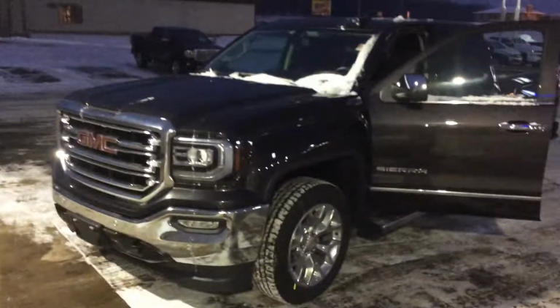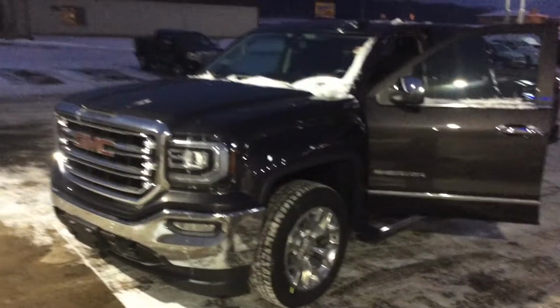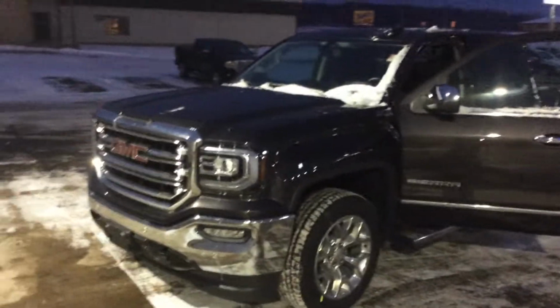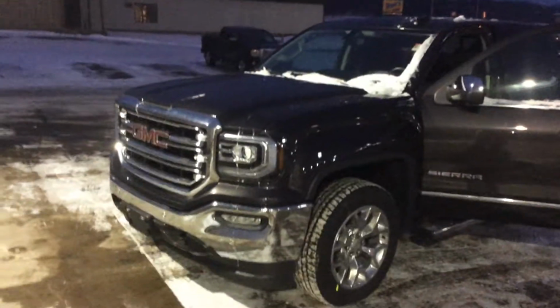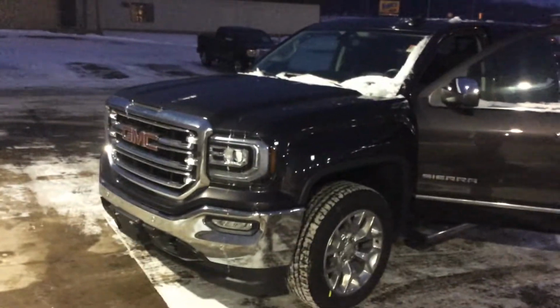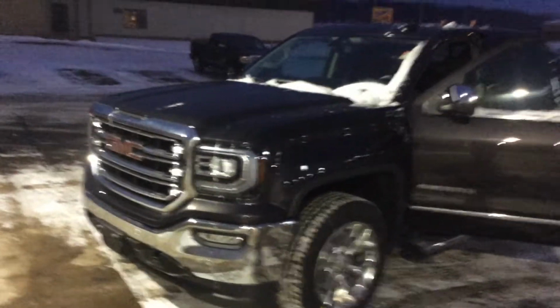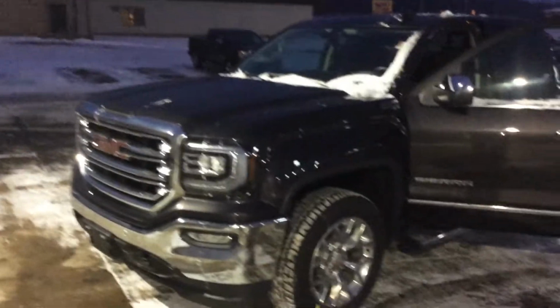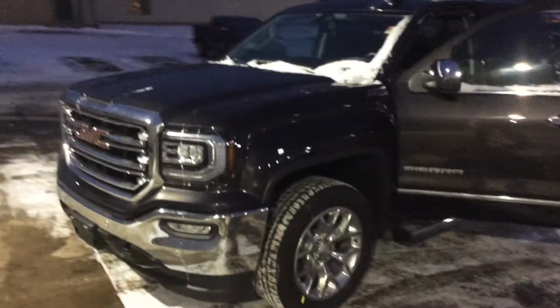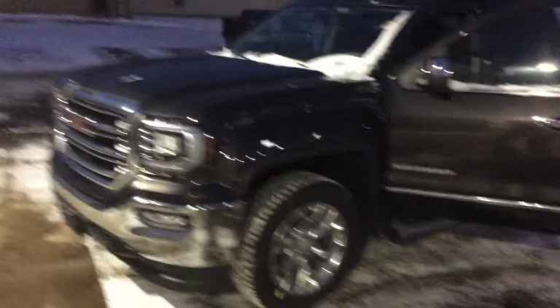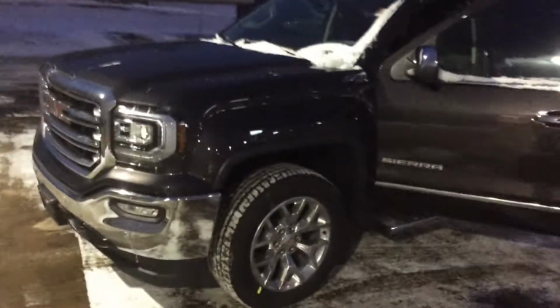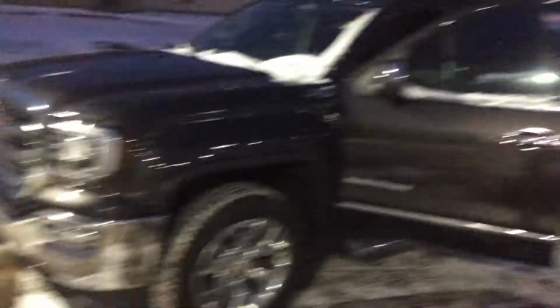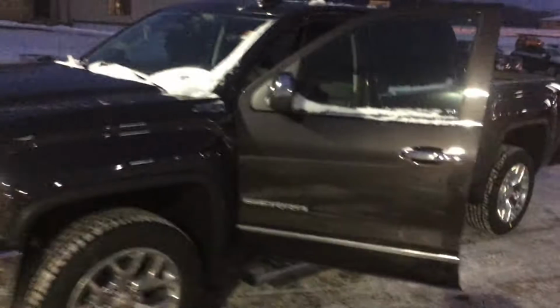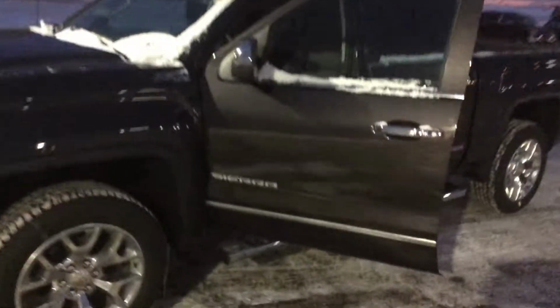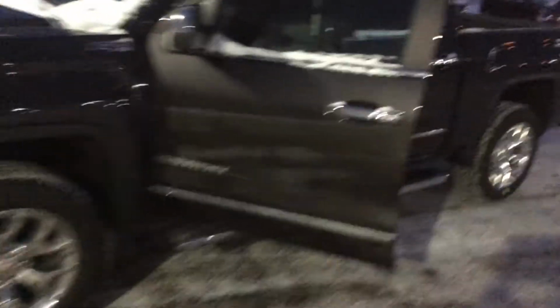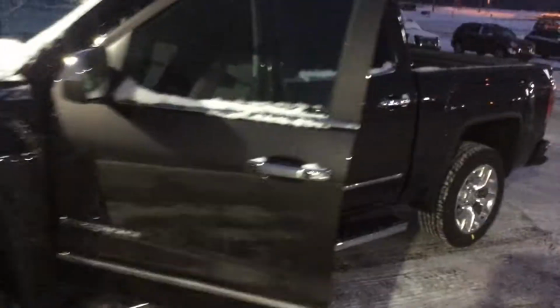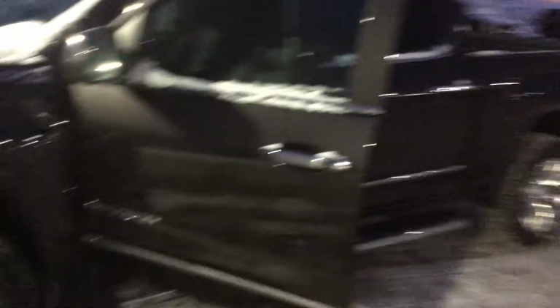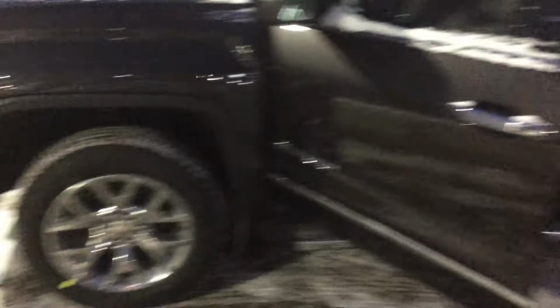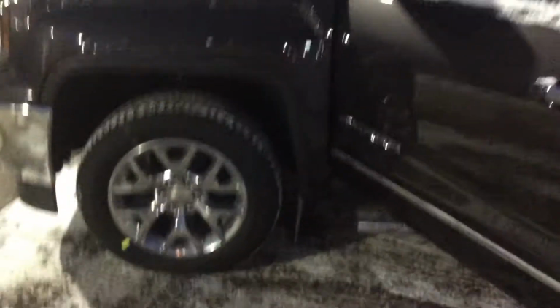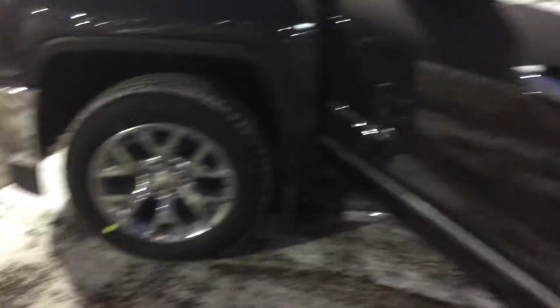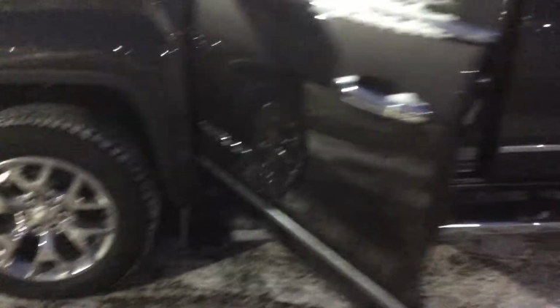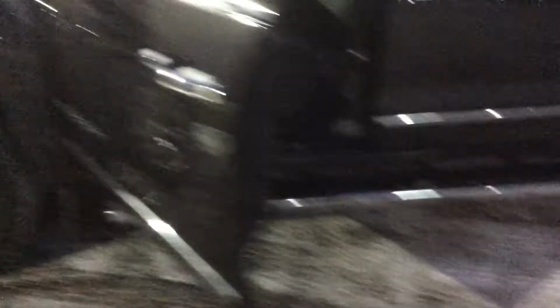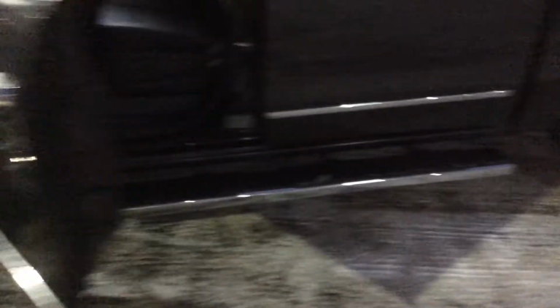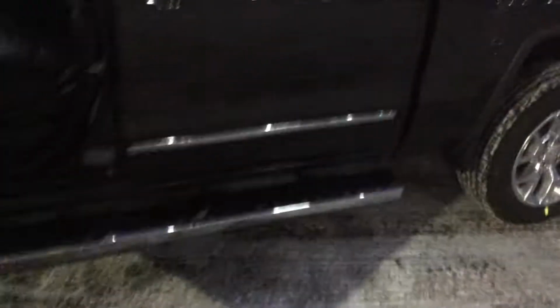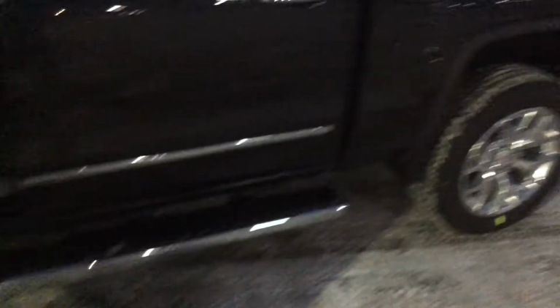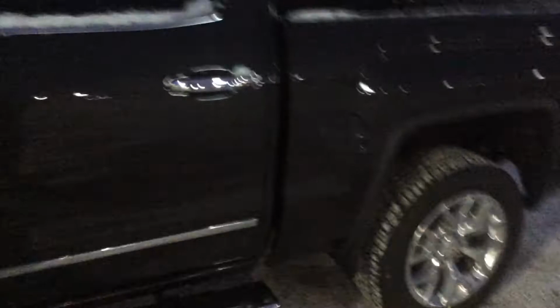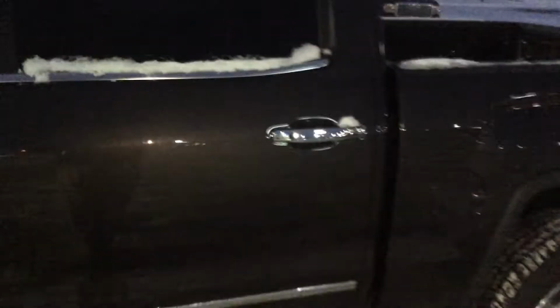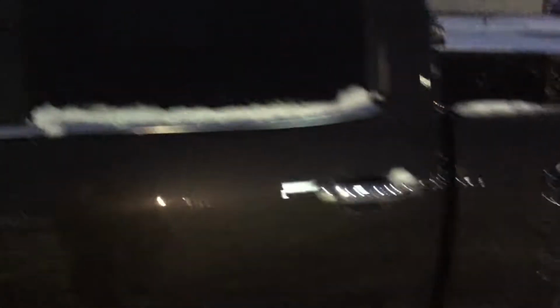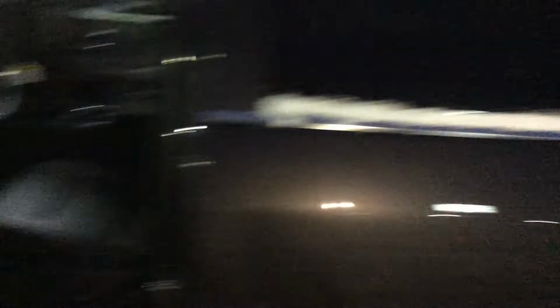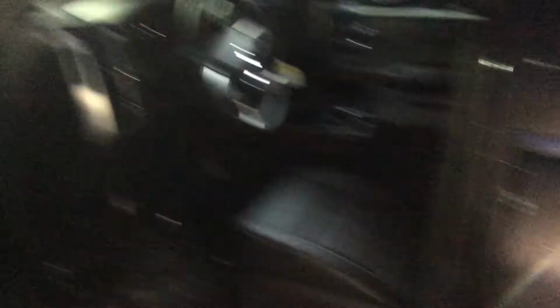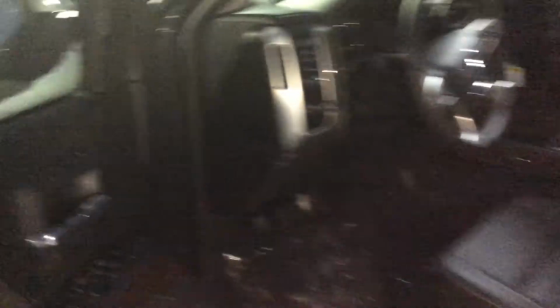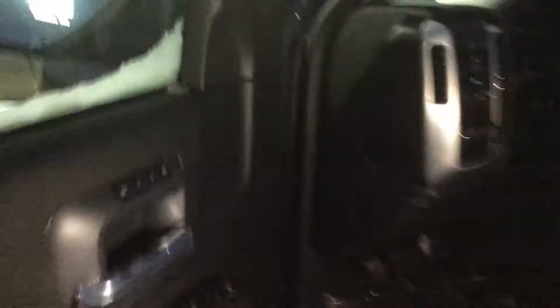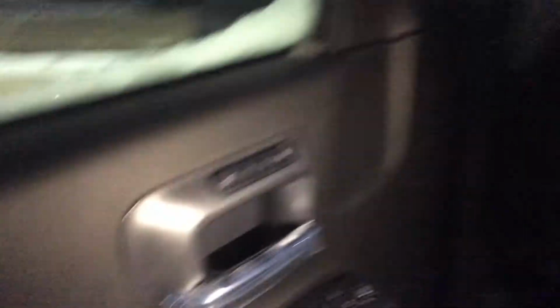Hi, Matt Barnett today here at Don Johnson Motor Show's 2016 GMC Sierra Crew Cab. Very nice truck. You can see the very nice rims on it as well as the chrome running boards, and it is a crew cab so there's plenty of room for everybody.